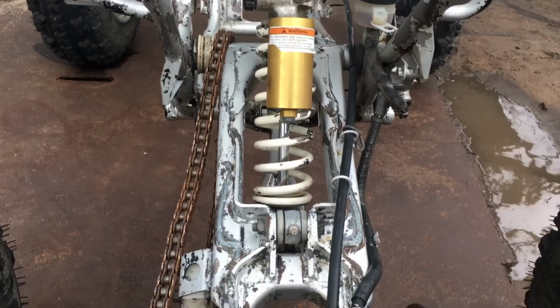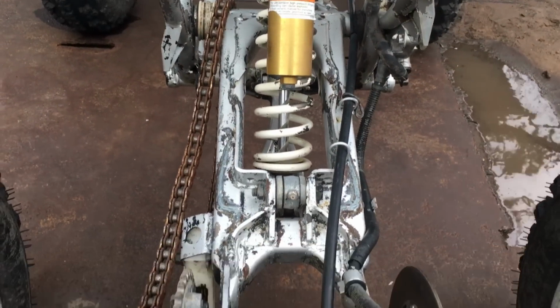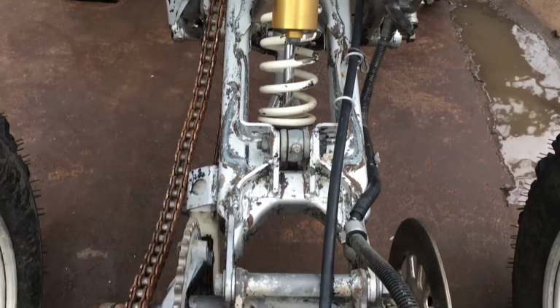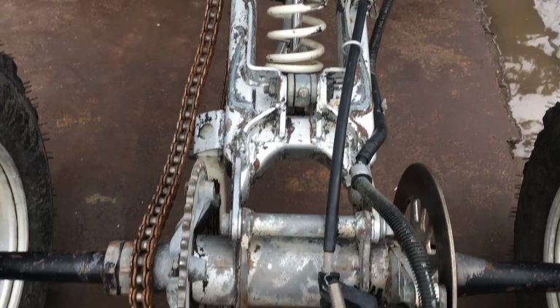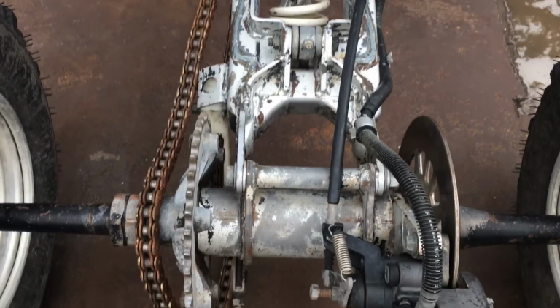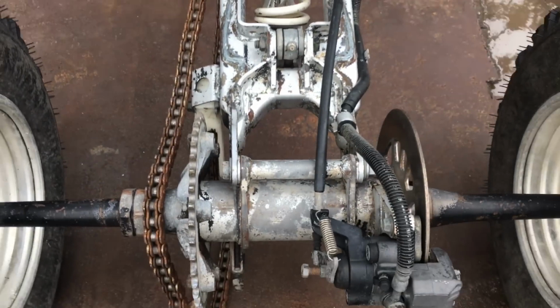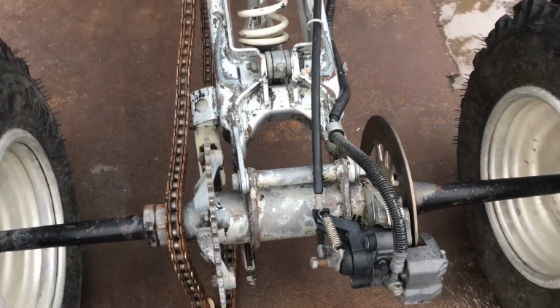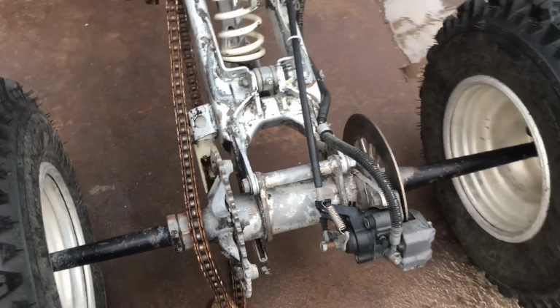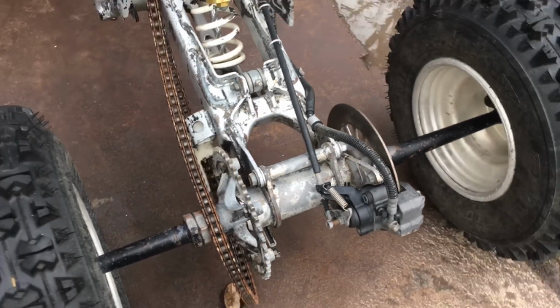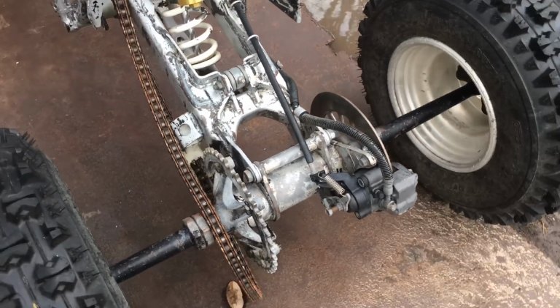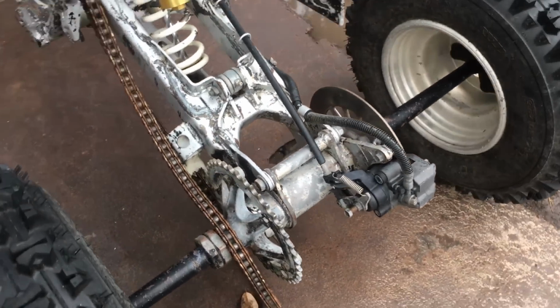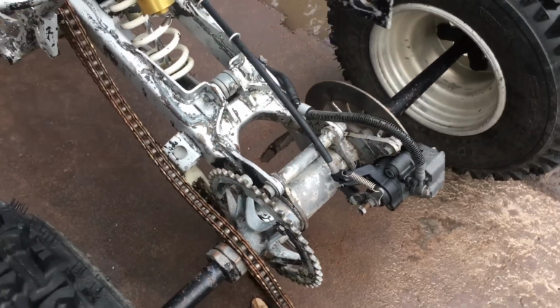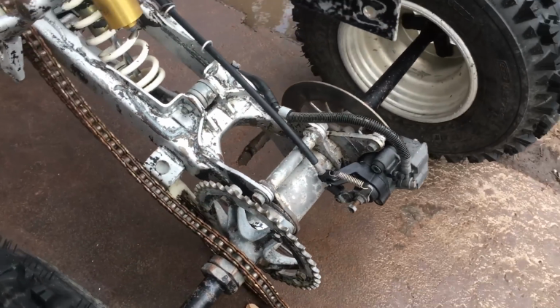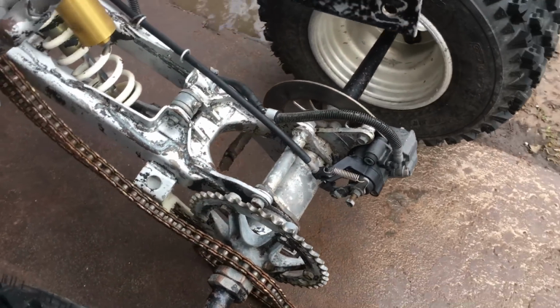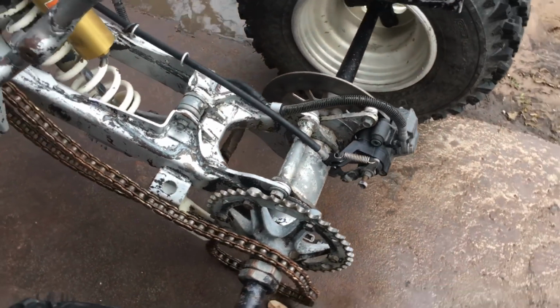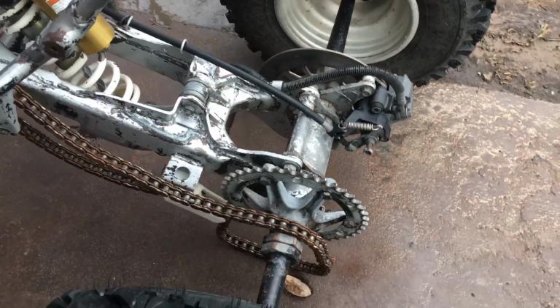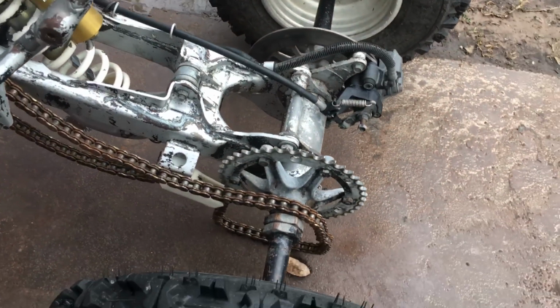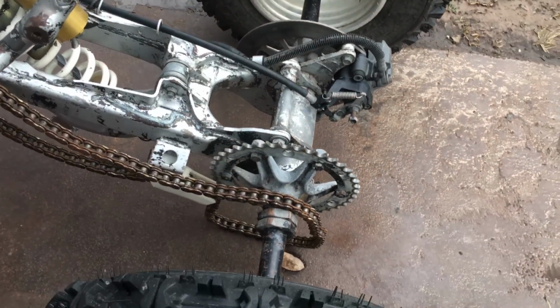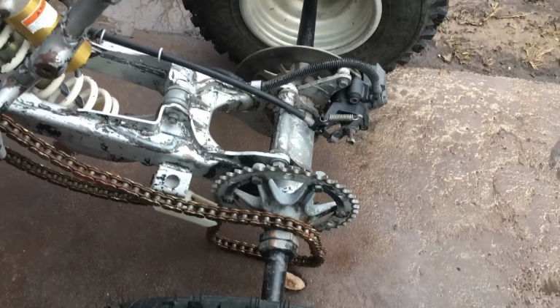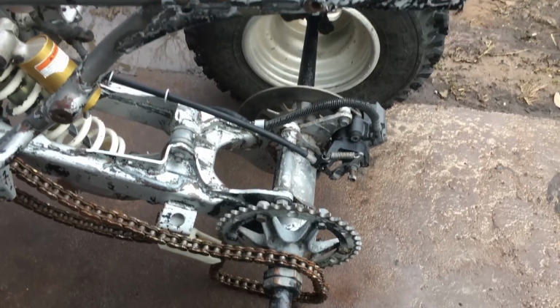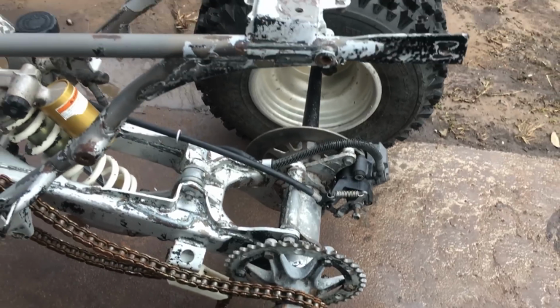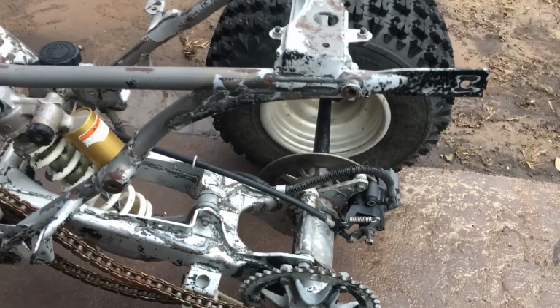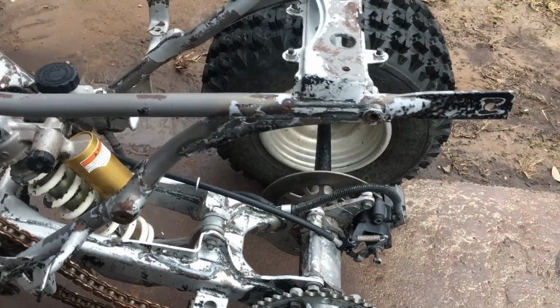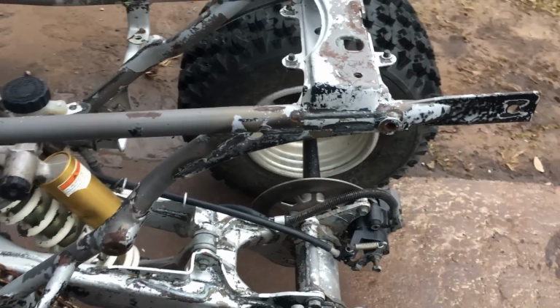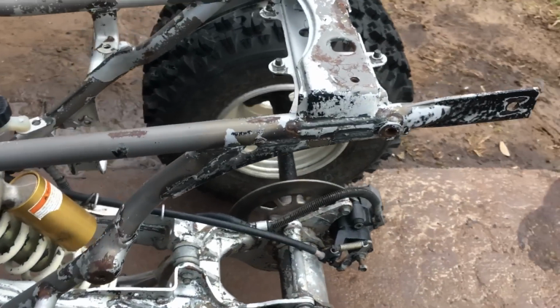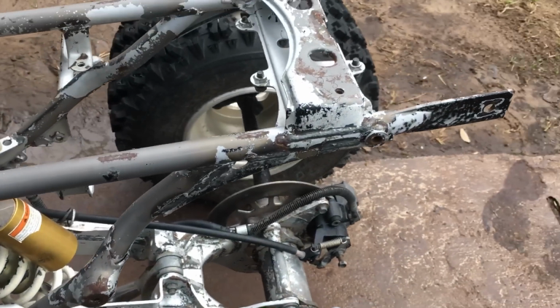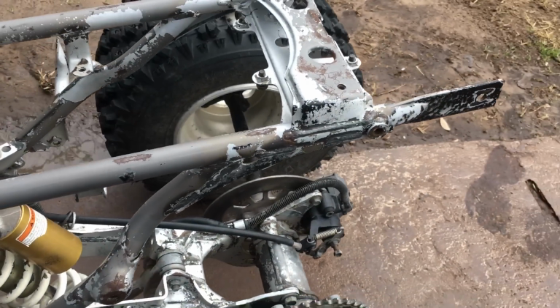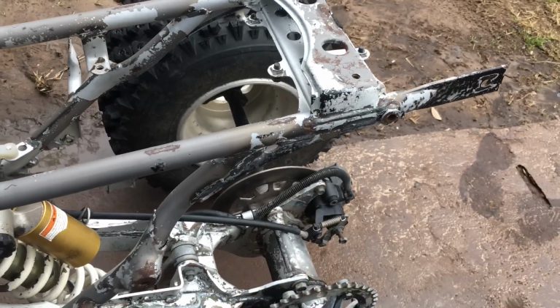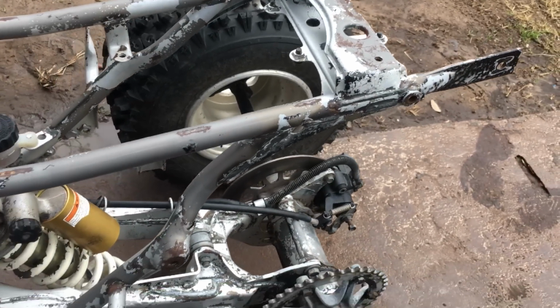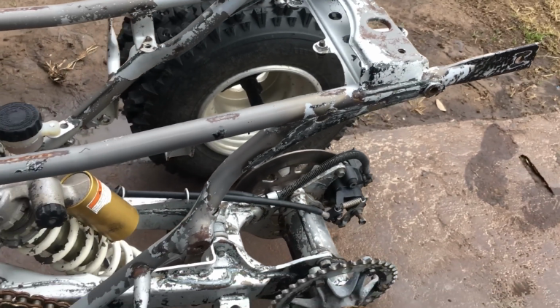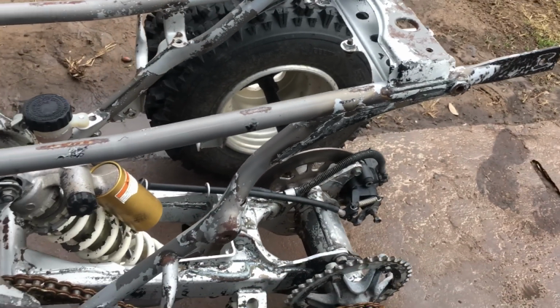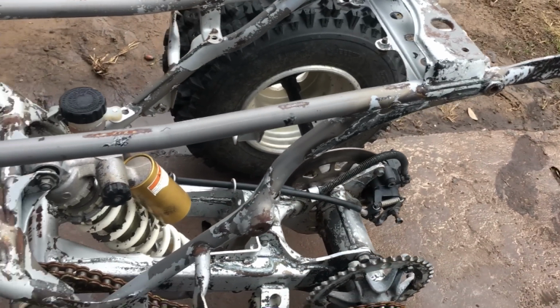Still got to pull the shocks off, pull the springs off, redo them, and redo the axle yet. Baby steps, baby steps.